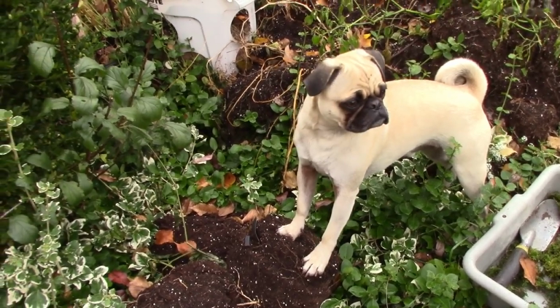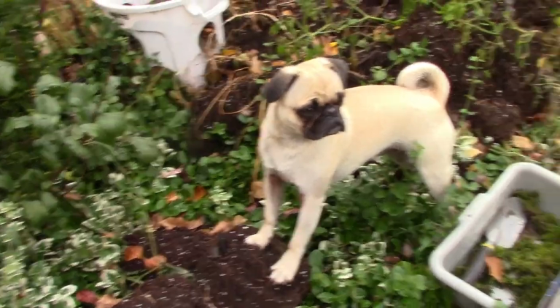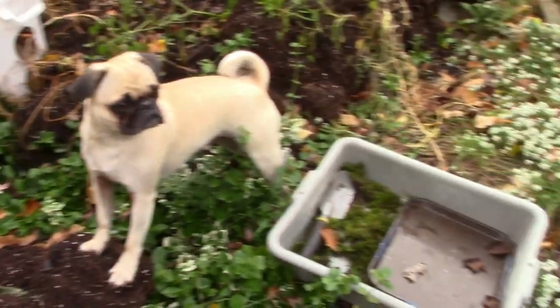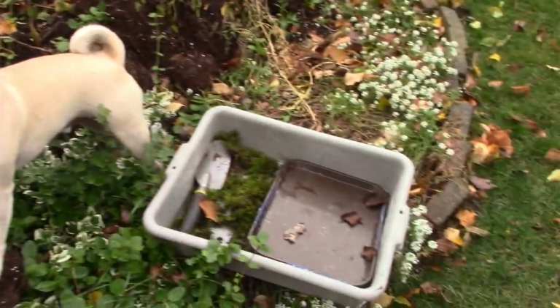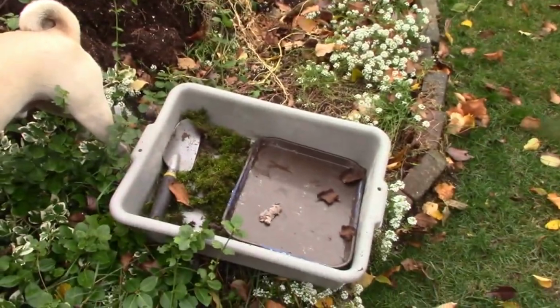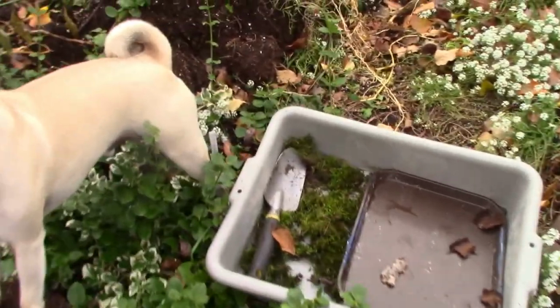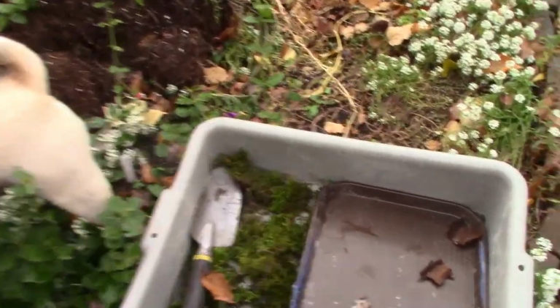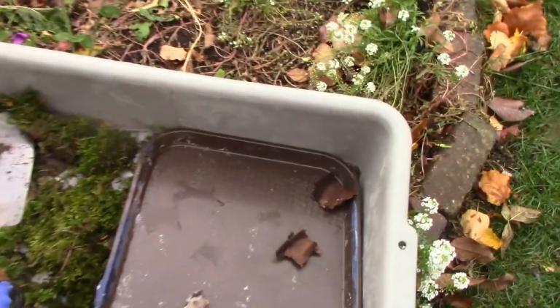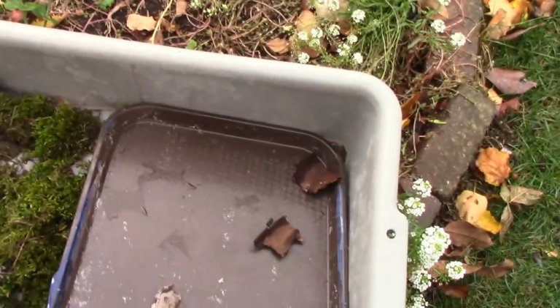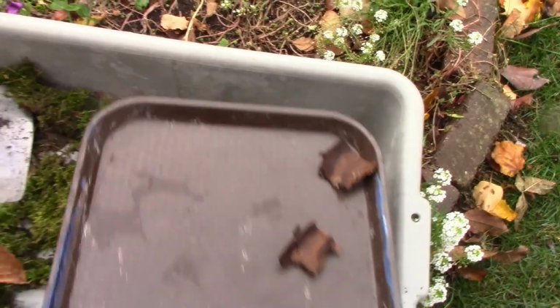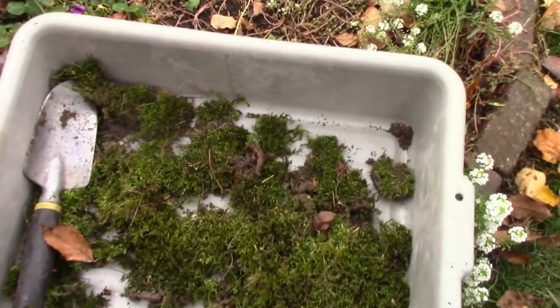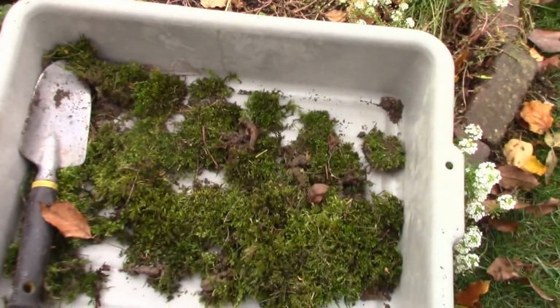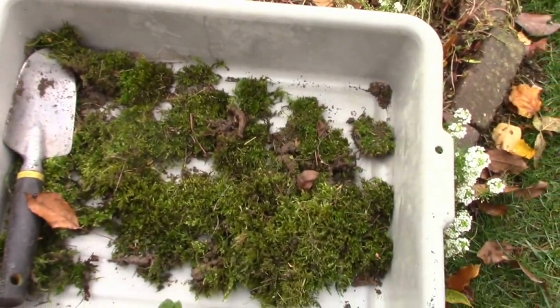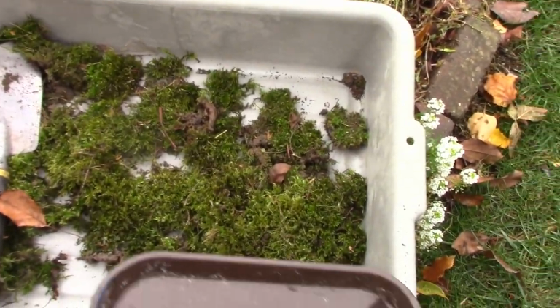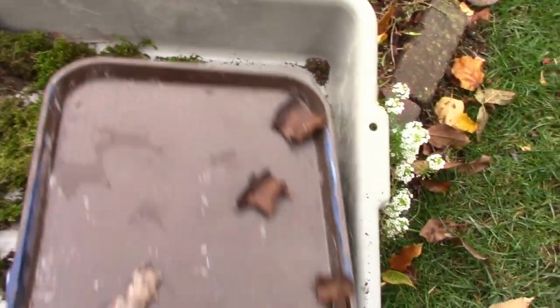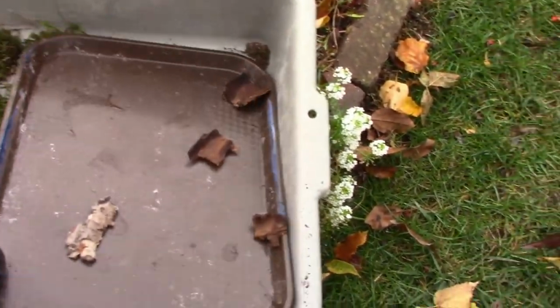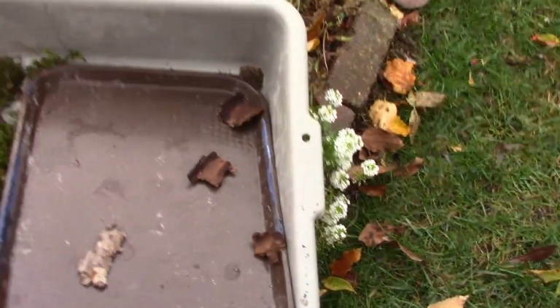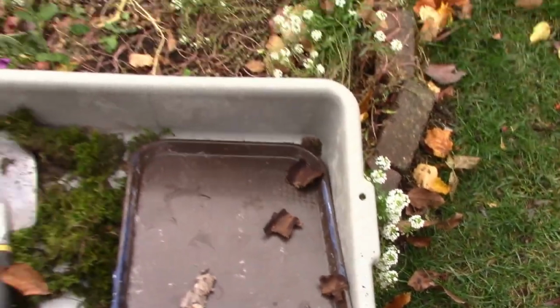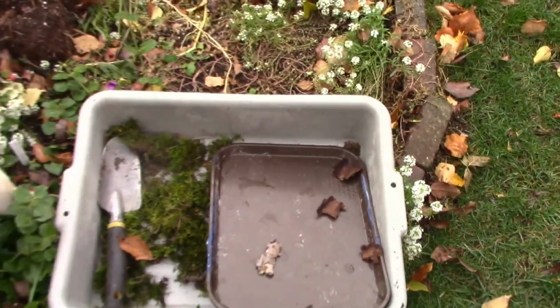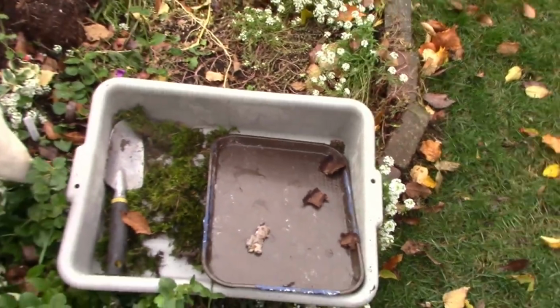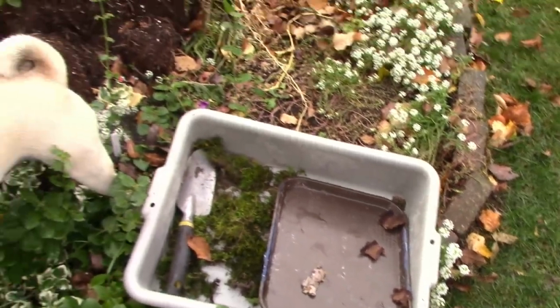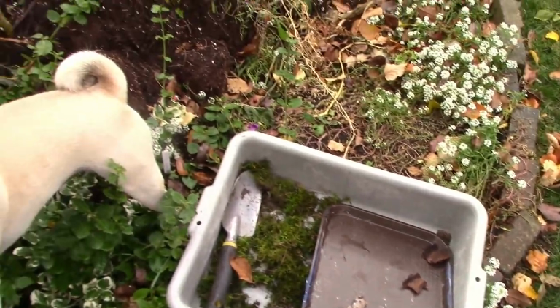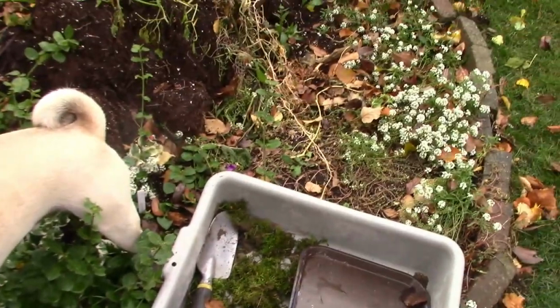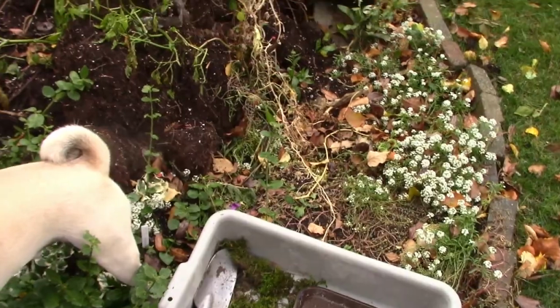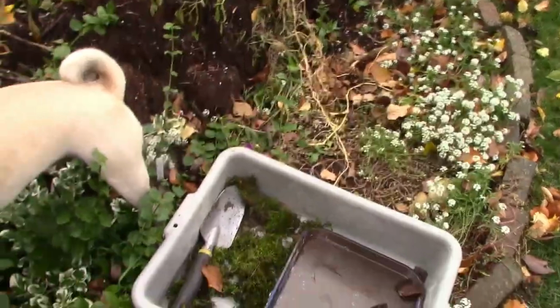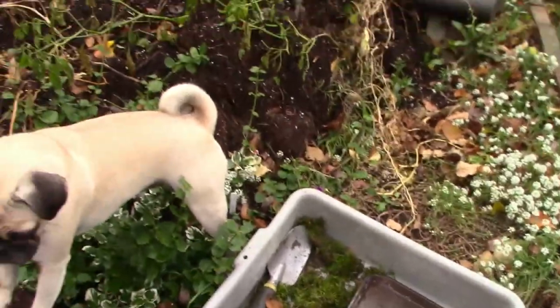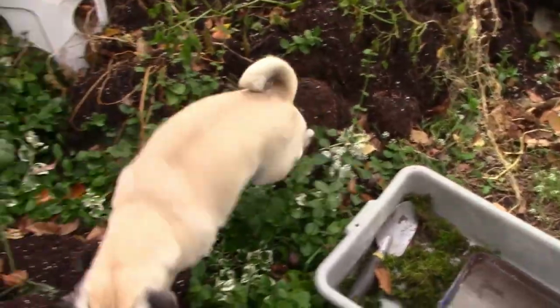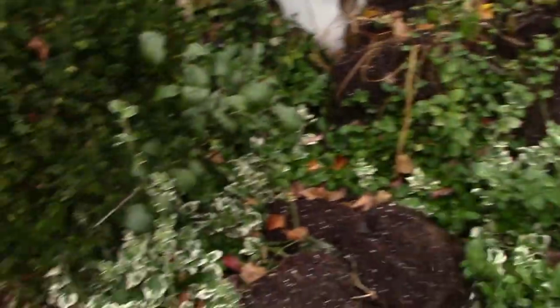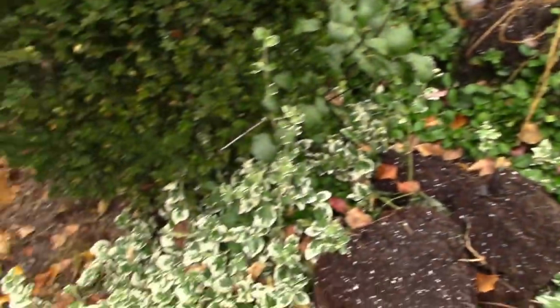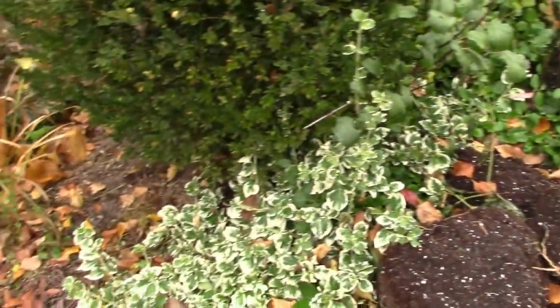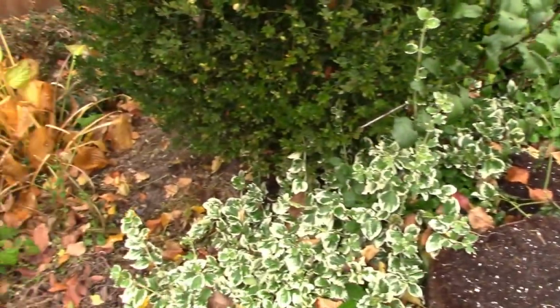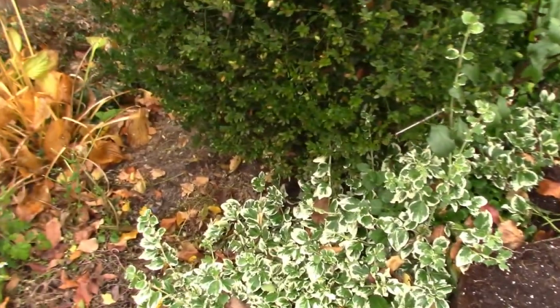I think I got quite a bit of moss that came up from that section. I would like to see if I can find maybe a different, slightly different variety or color of moss. So we'll keep looking, we're going to keep hunting.